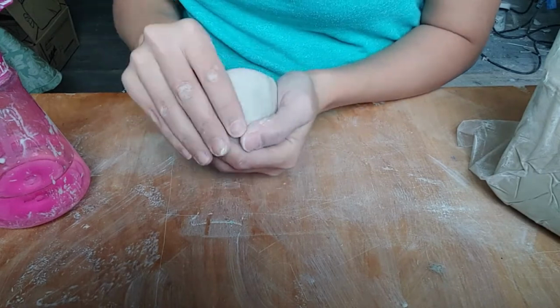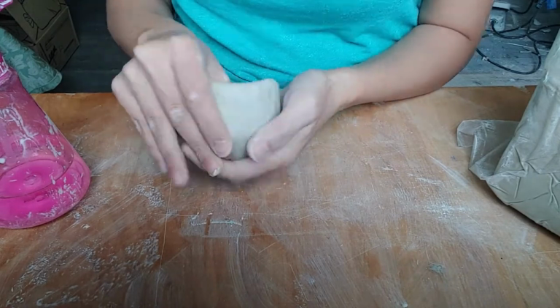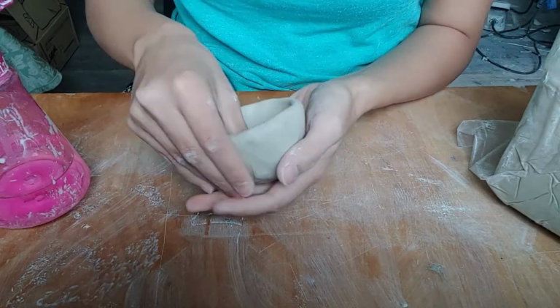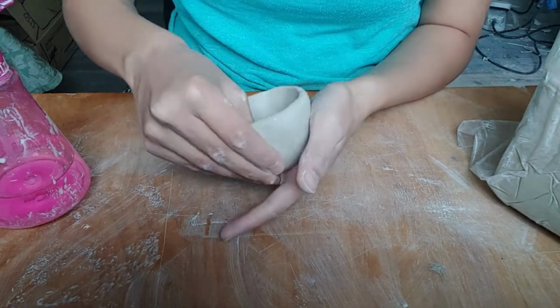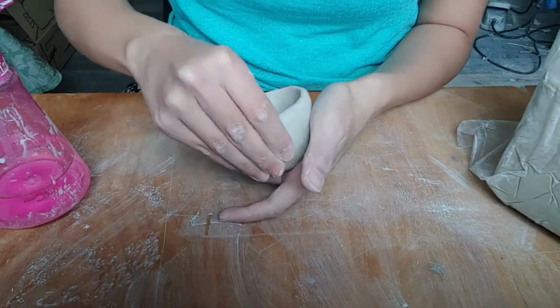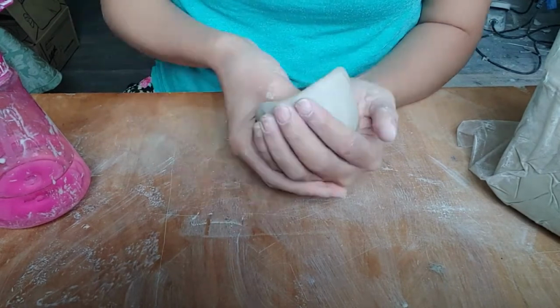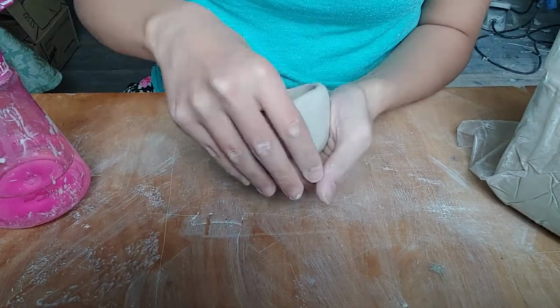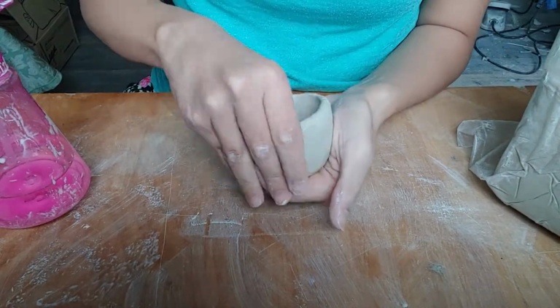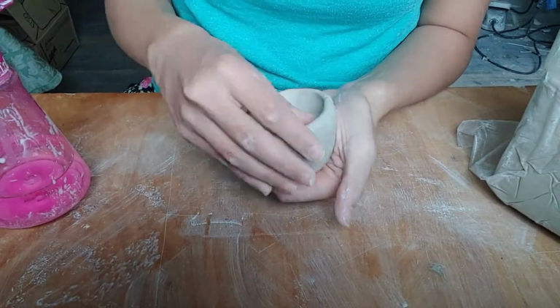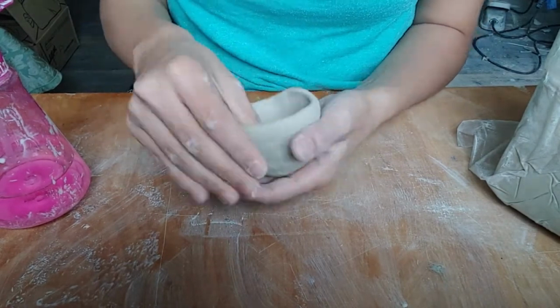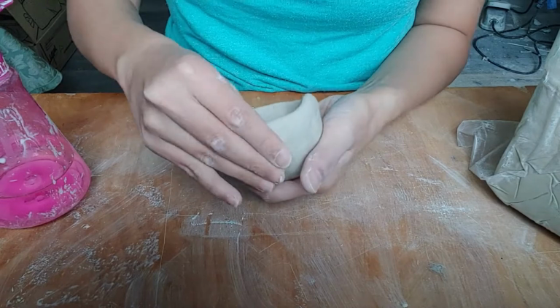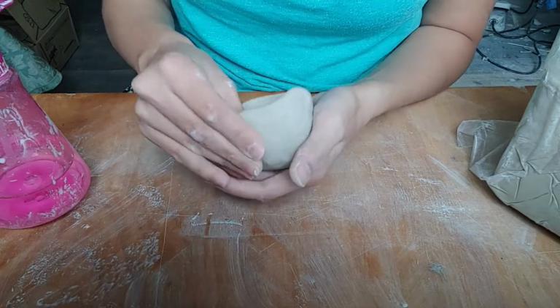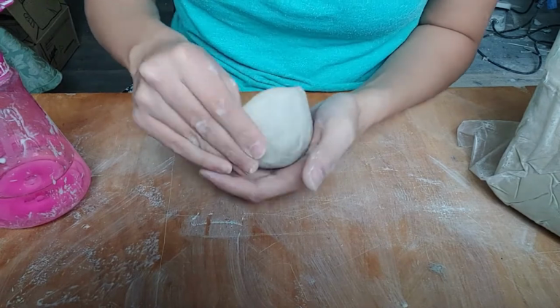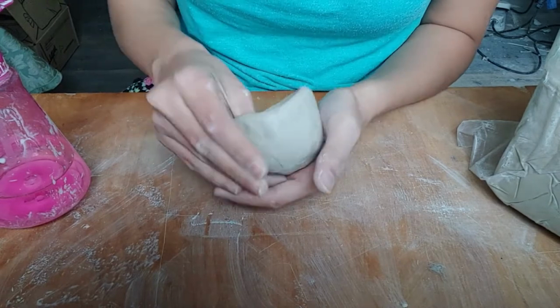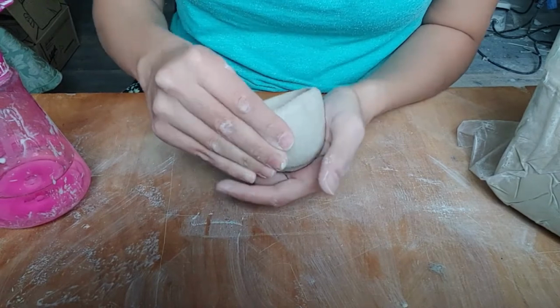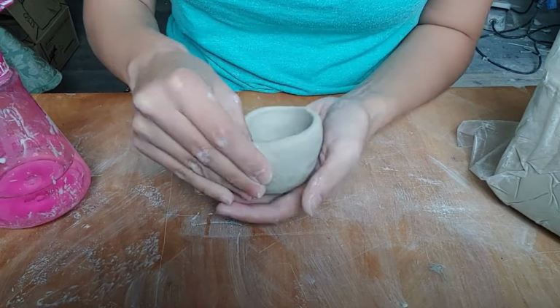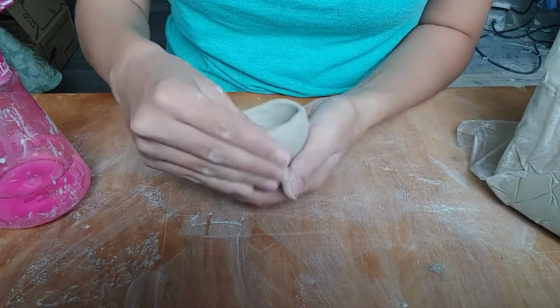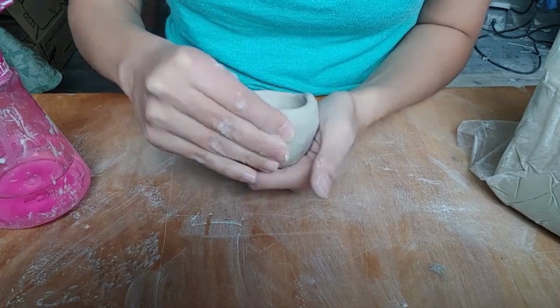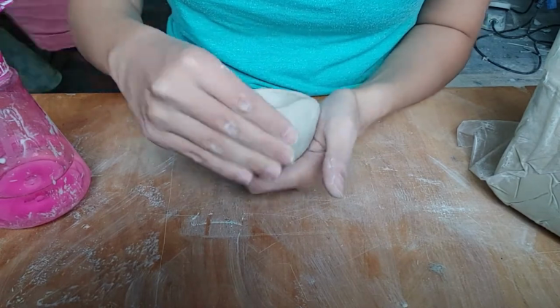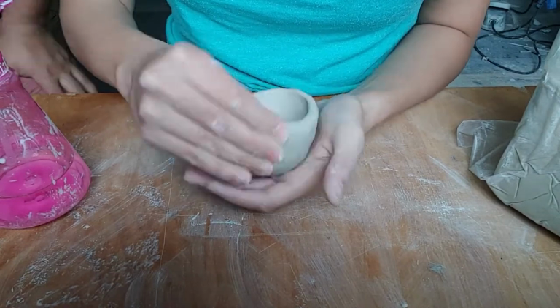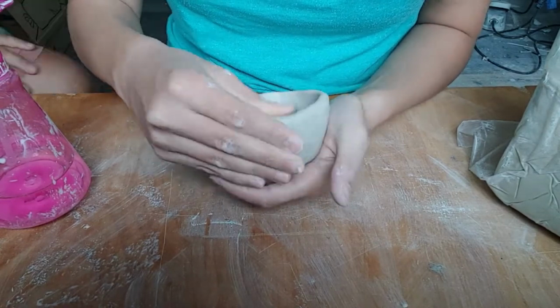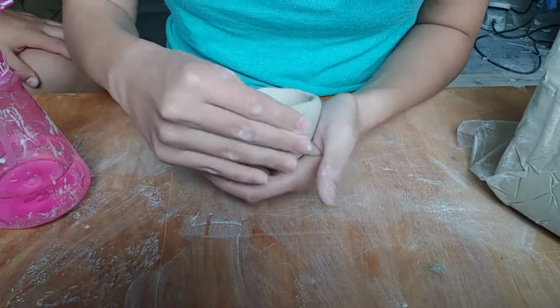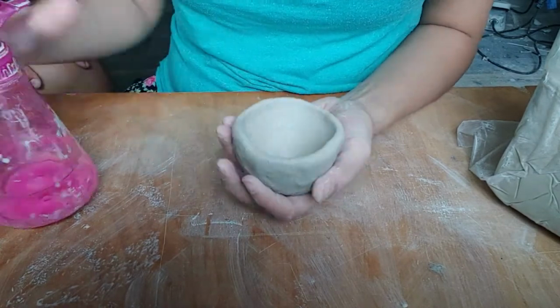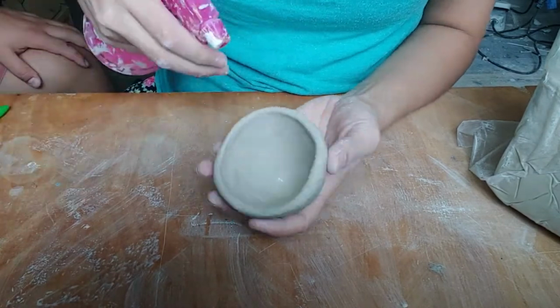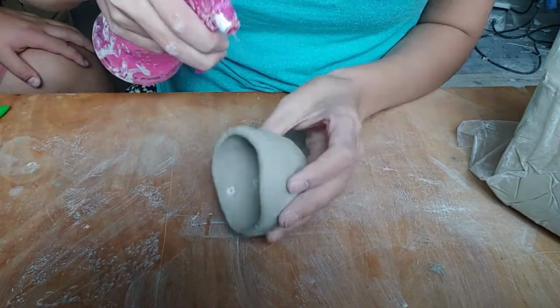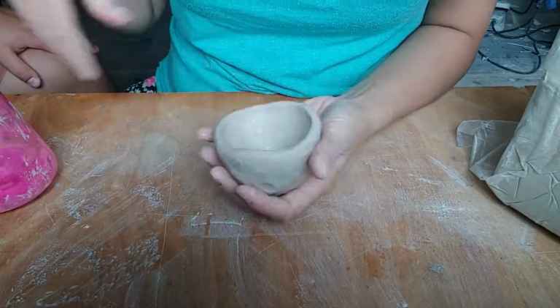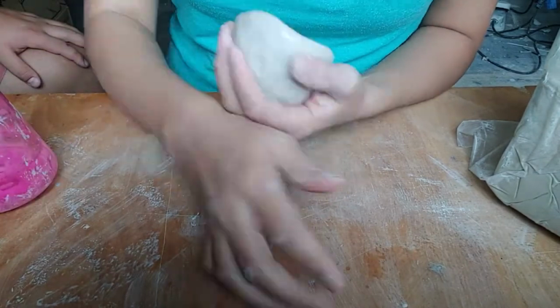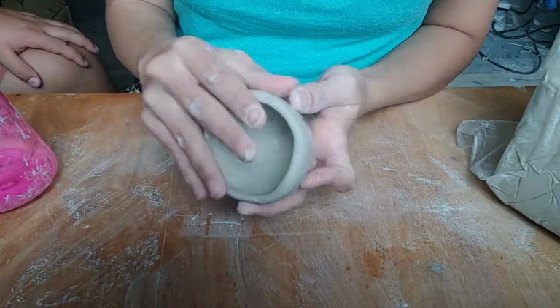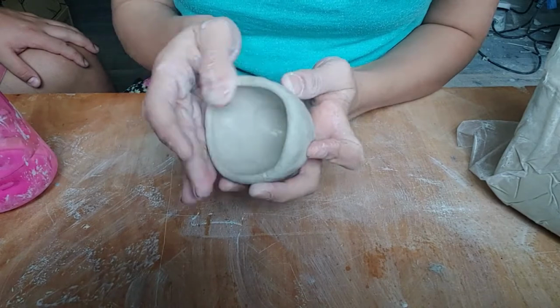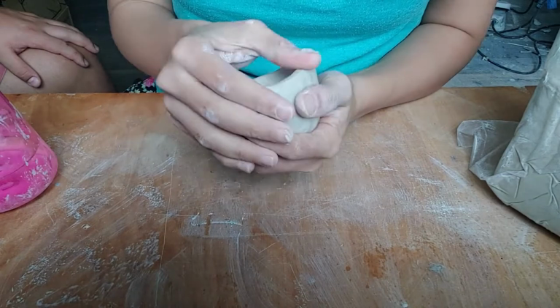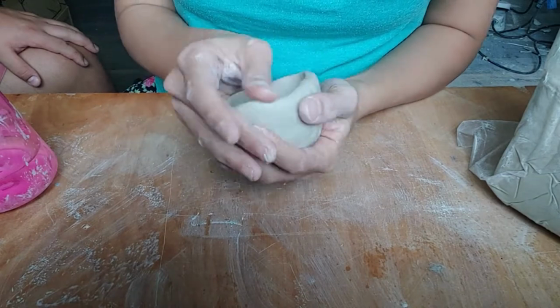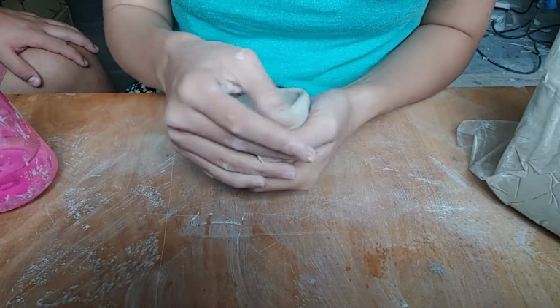Small amounts of water can help the surface be smooth and the clay remain plastic. Too much will create a slimy surface and weaken the walls of the pinch pot.